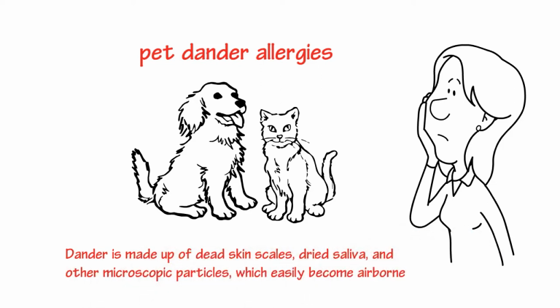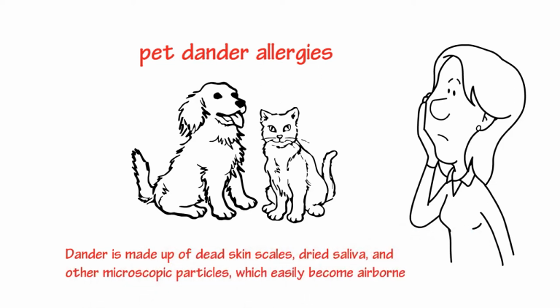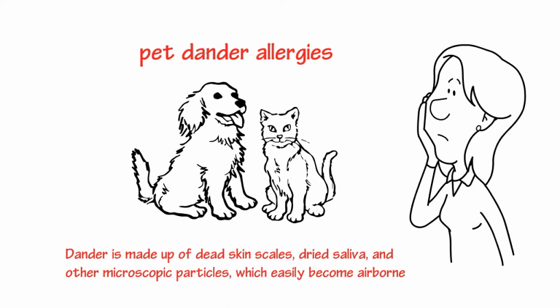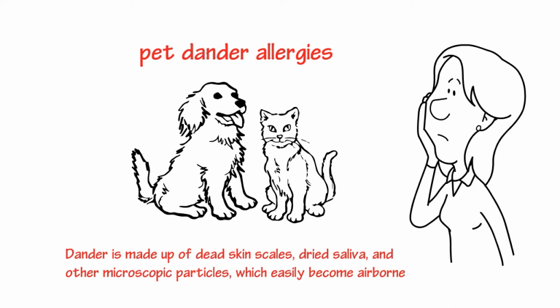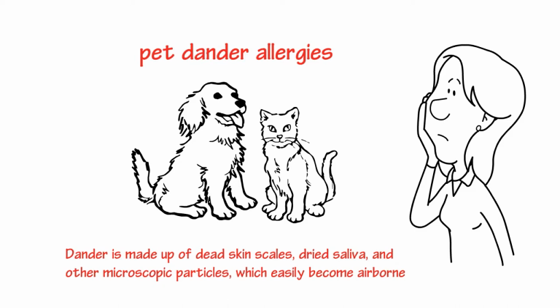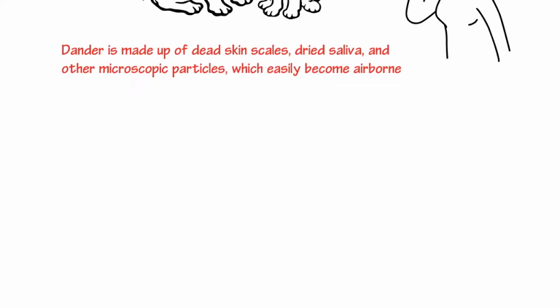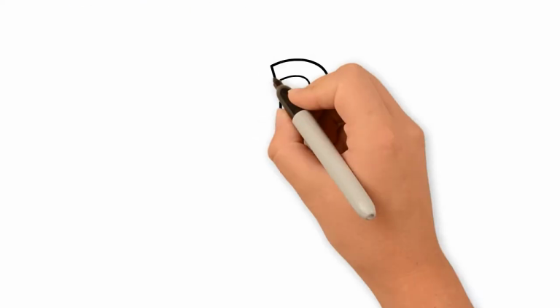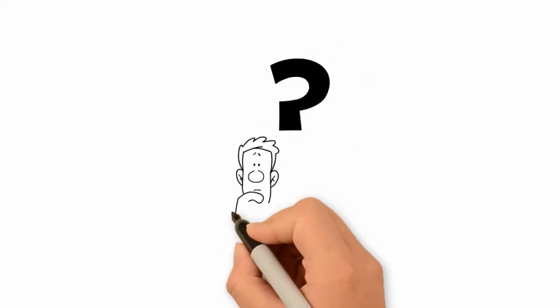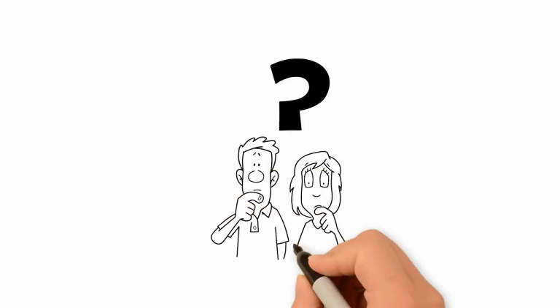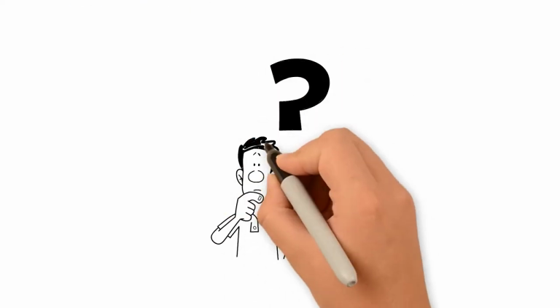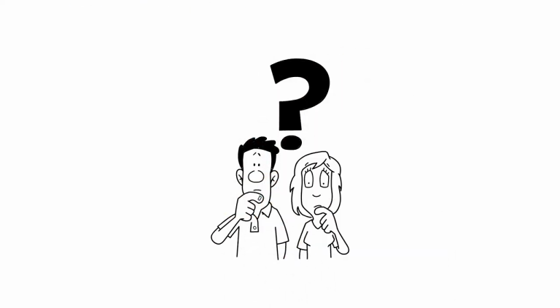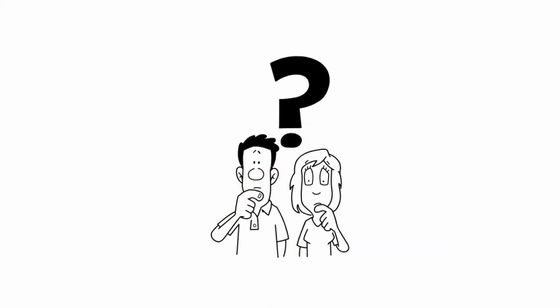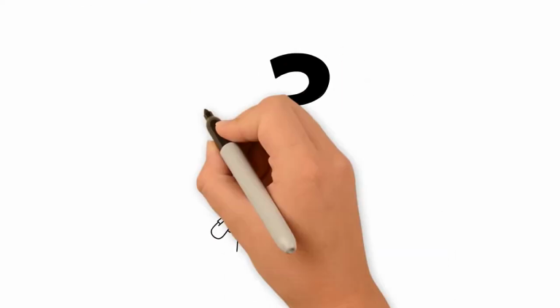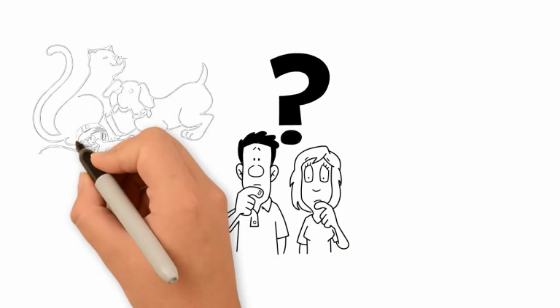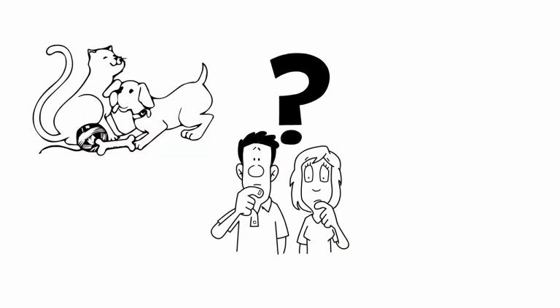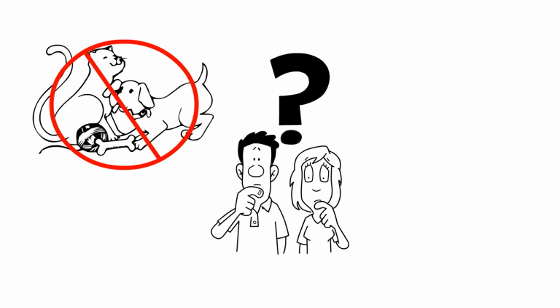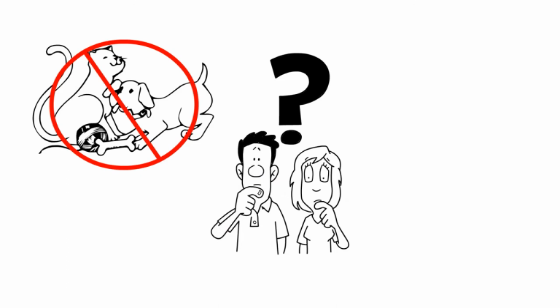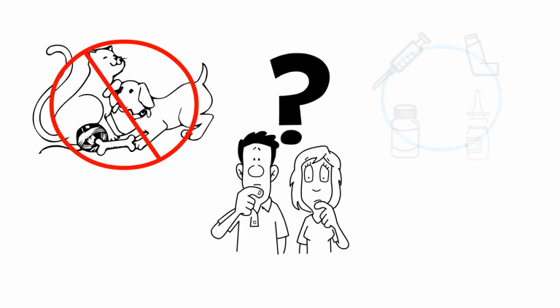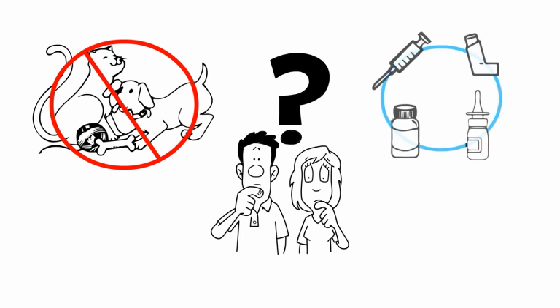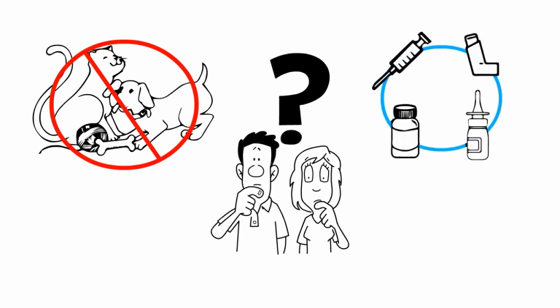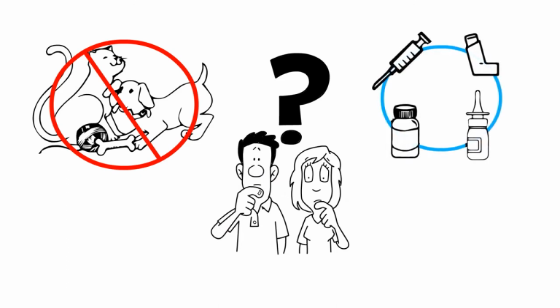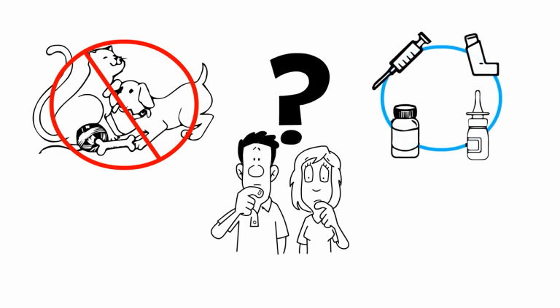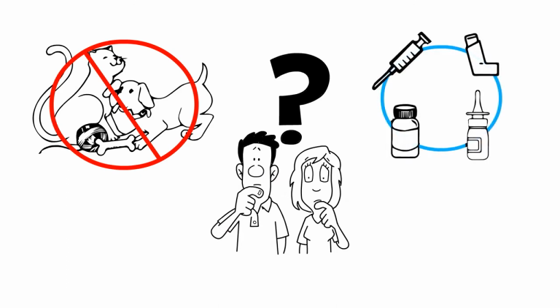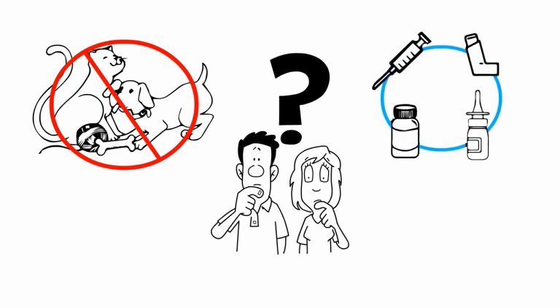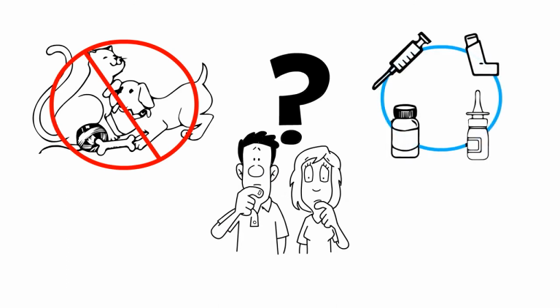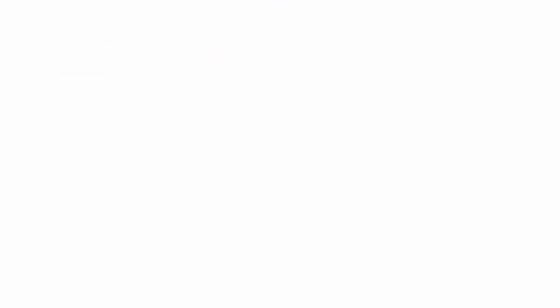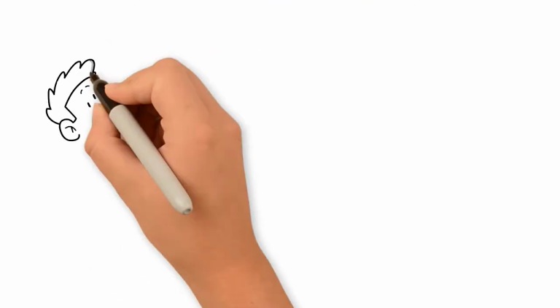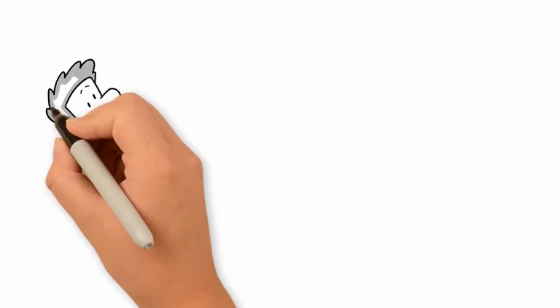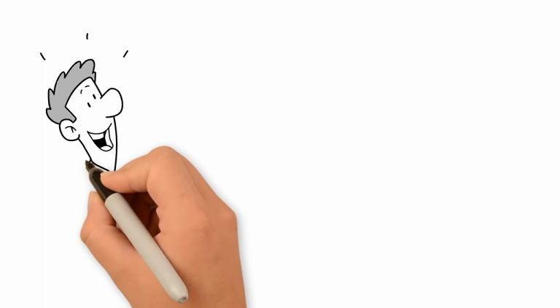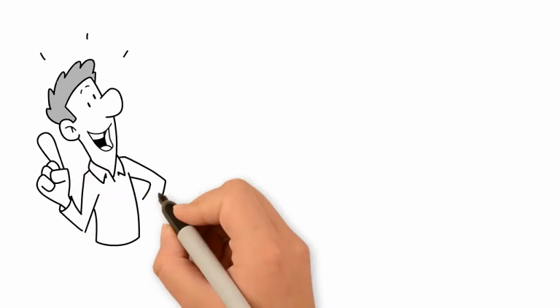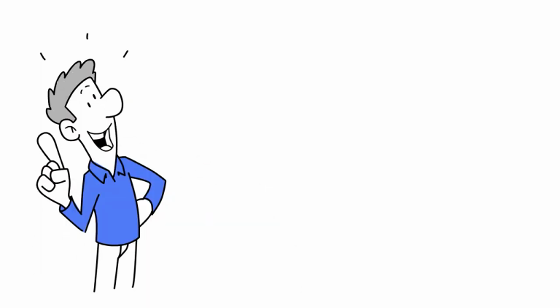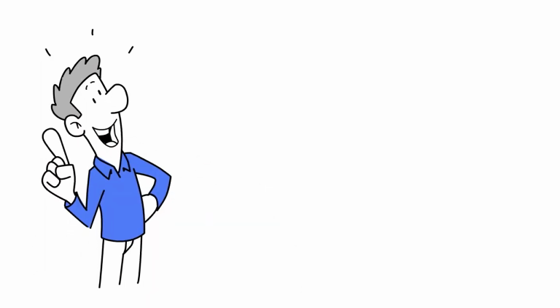When inhaled, these particles trigger those allergic reactions. But what can a pet lover do? Give up the pet? Allergy shots? Decongestant pills and sprays? Many people have discovered a better solution.